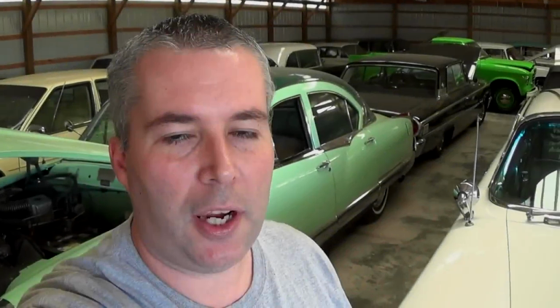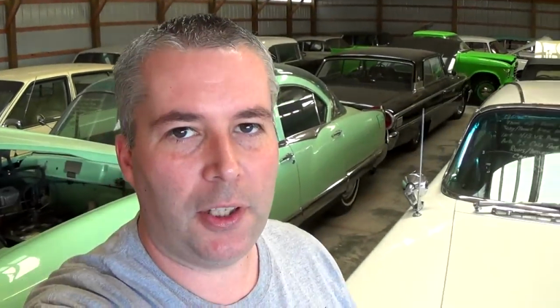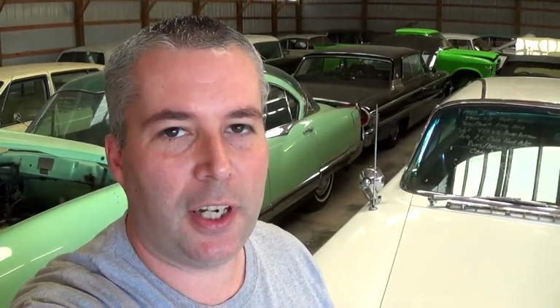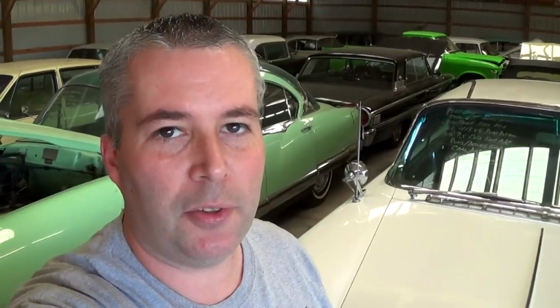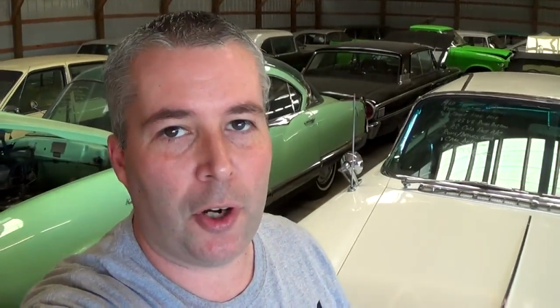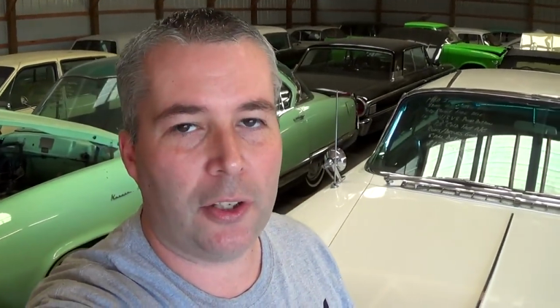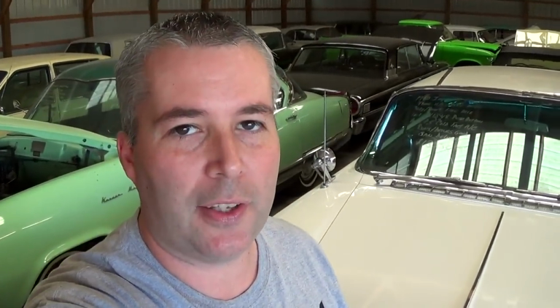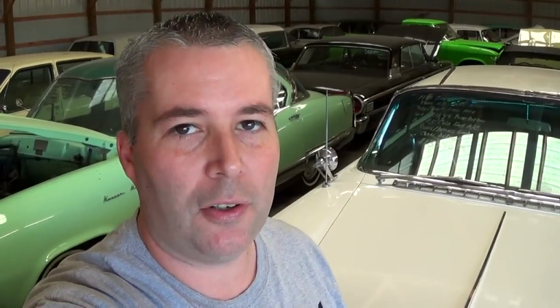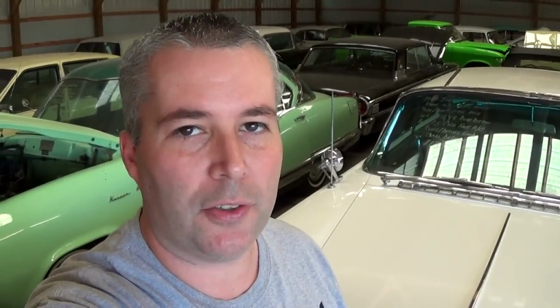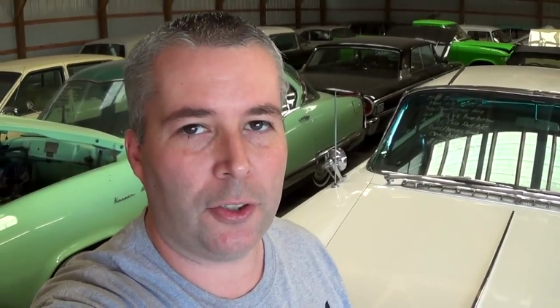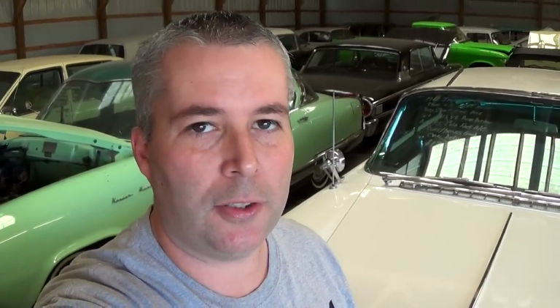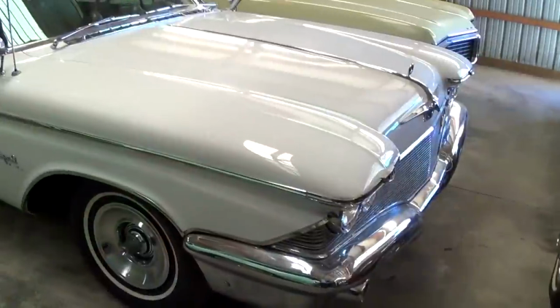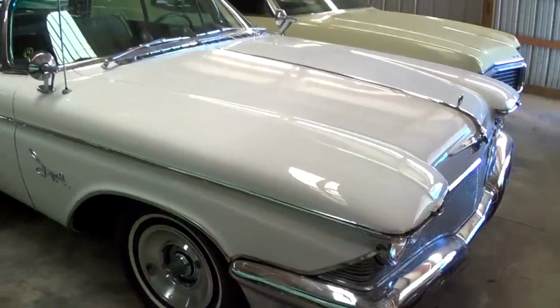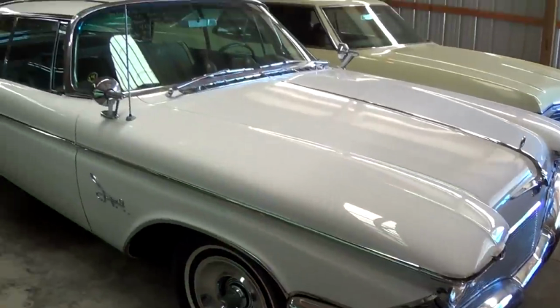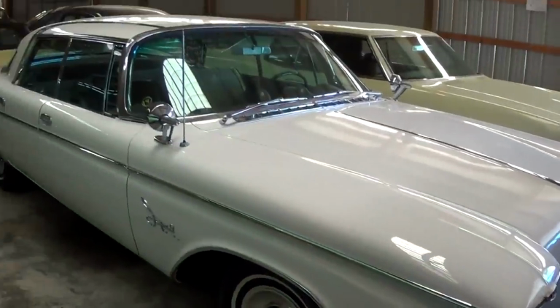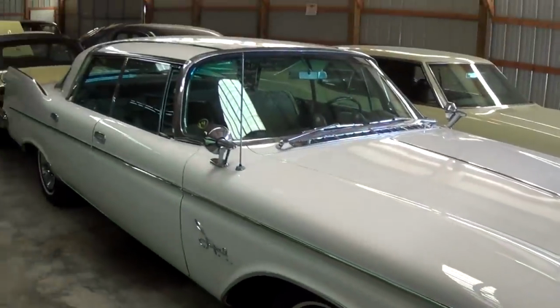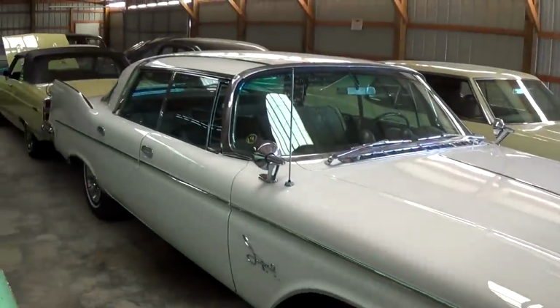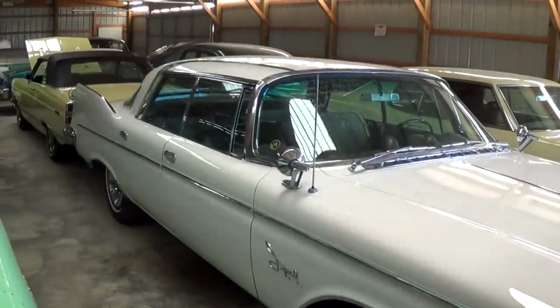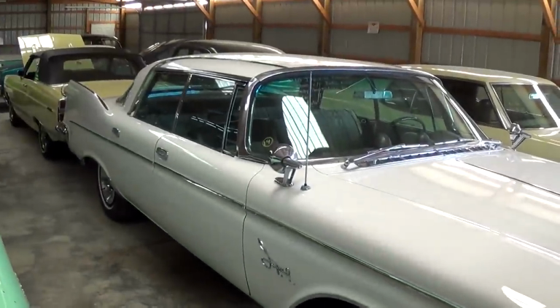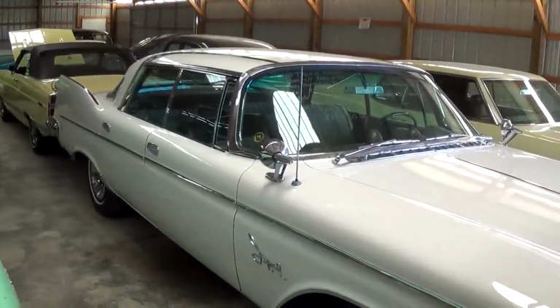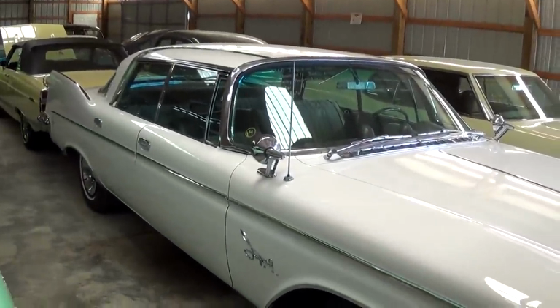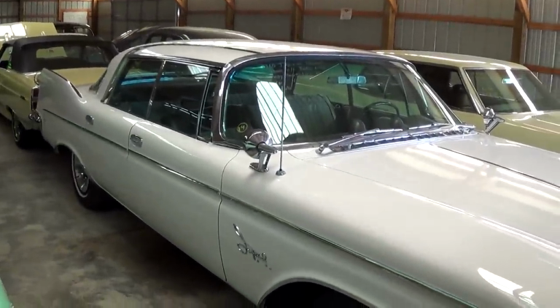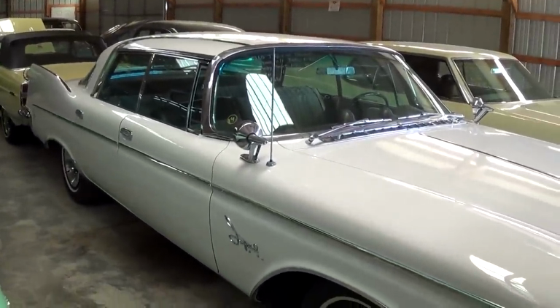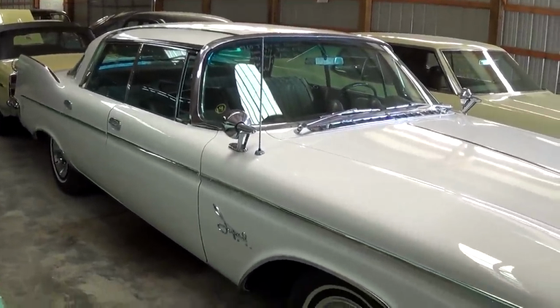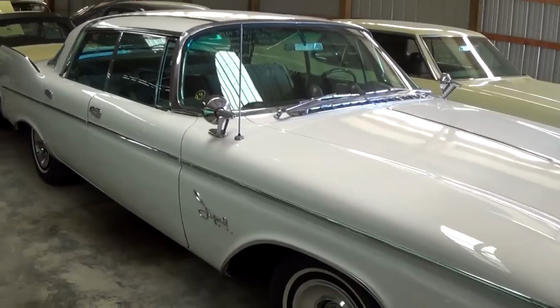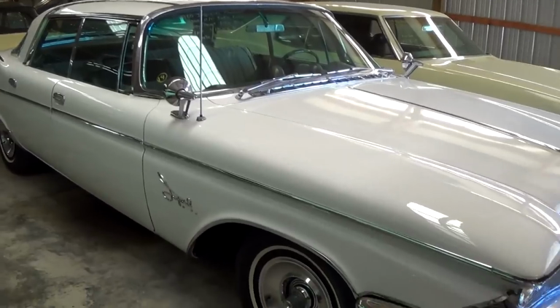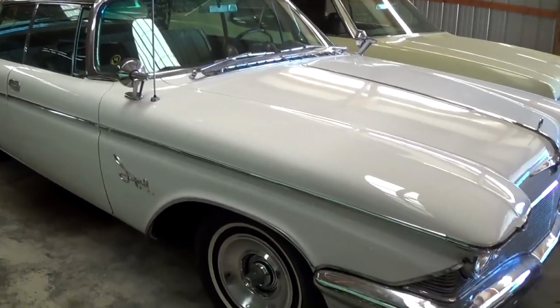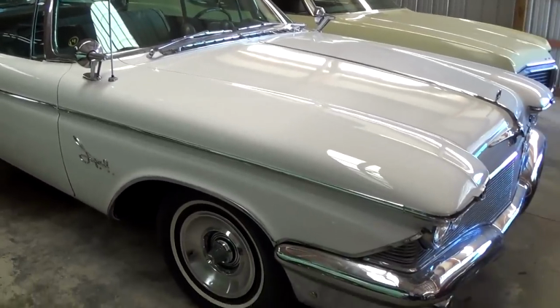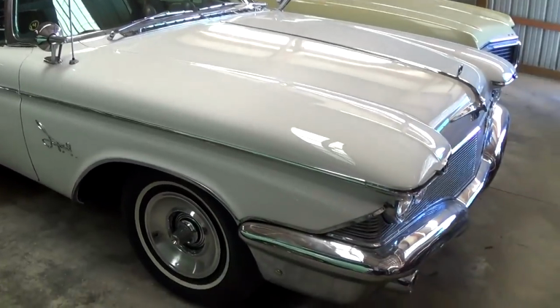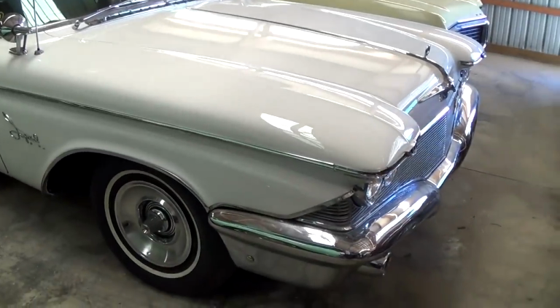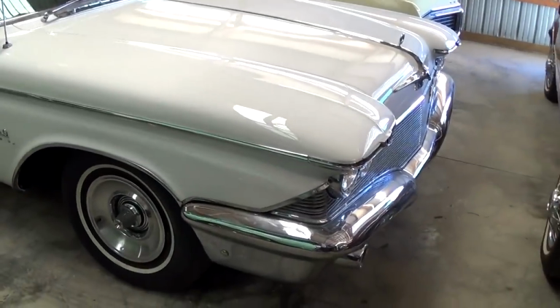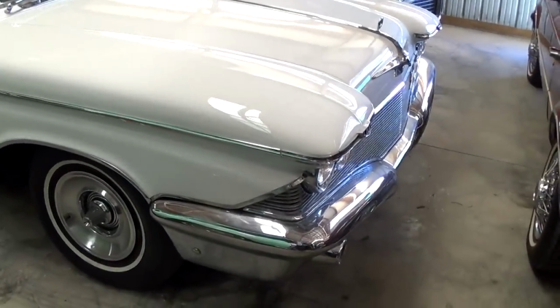Hey everybody, today I'm coming to you from Country Classic Cars here in Staunton, Illinois. I thought you might like a look at this 1960 Chrysler Imperial Crown. This really is a pretty unique automobile, so I thought we'd take a closer look at it.